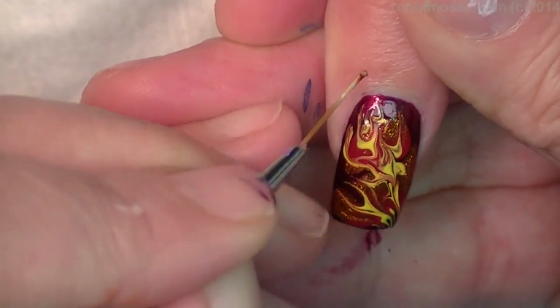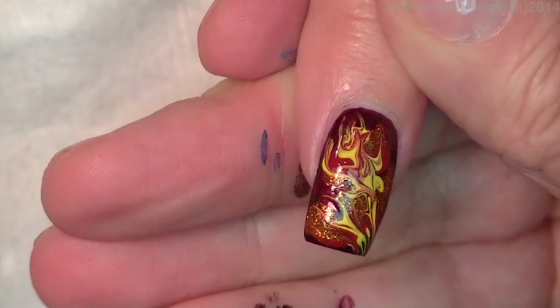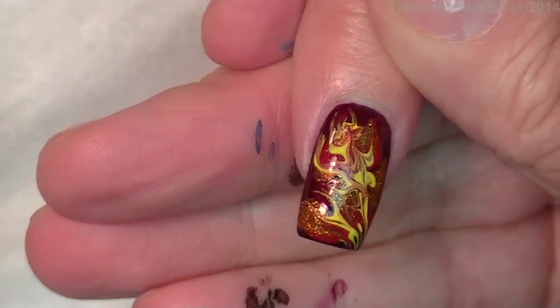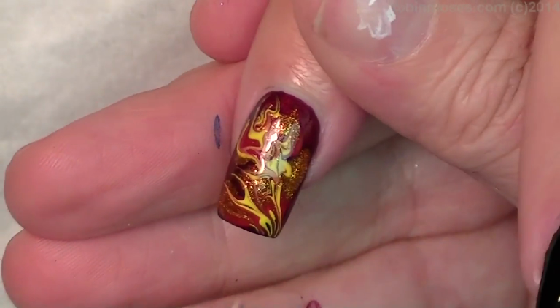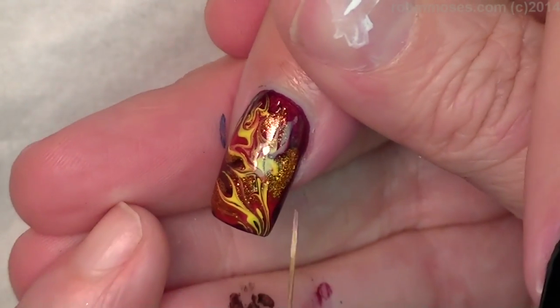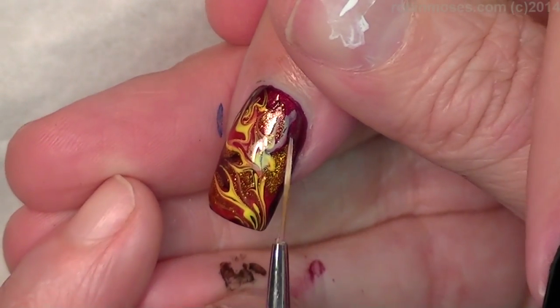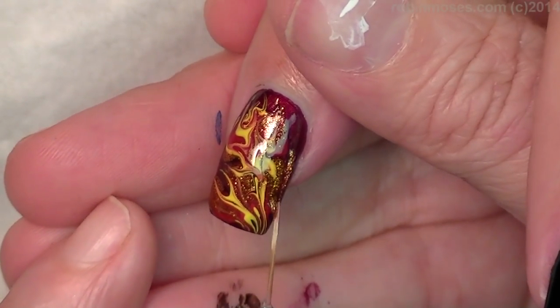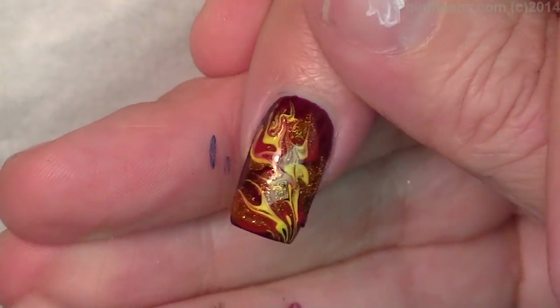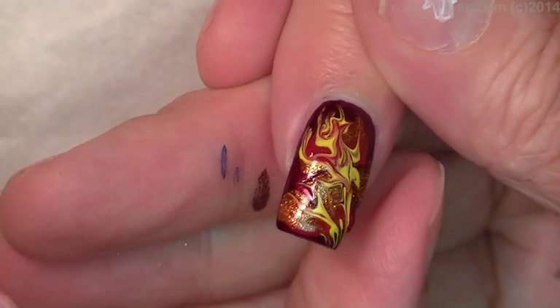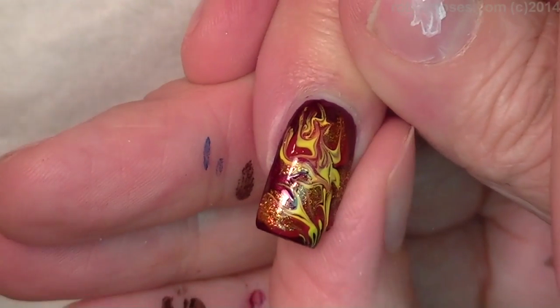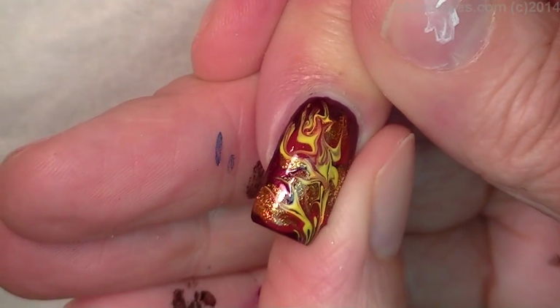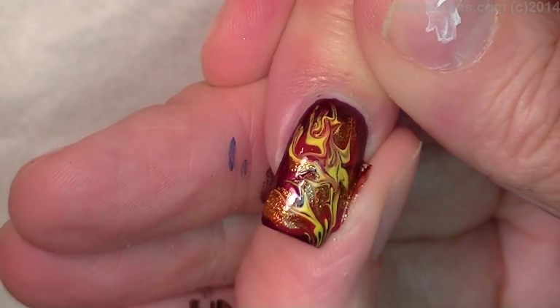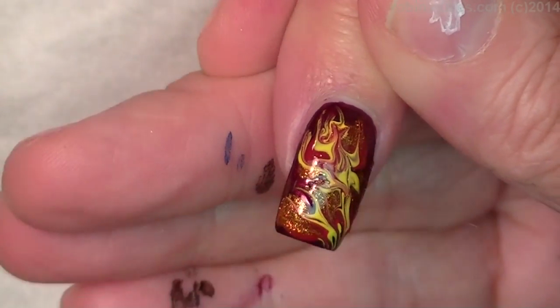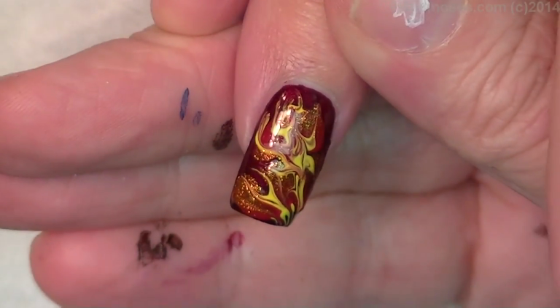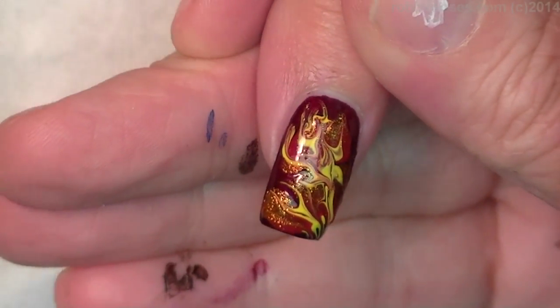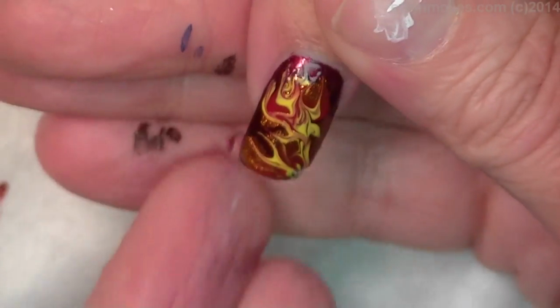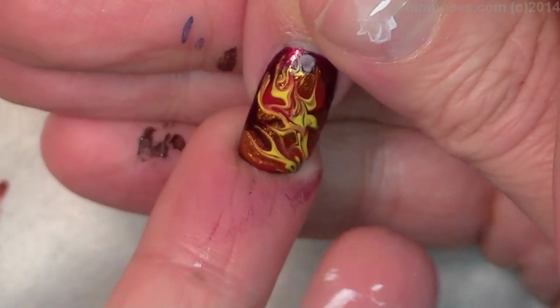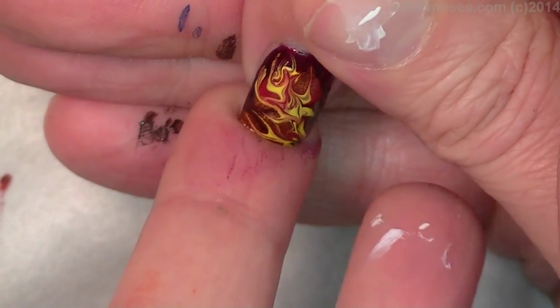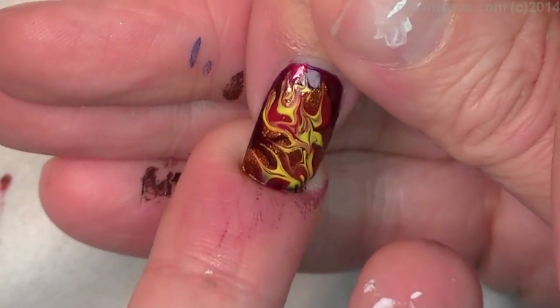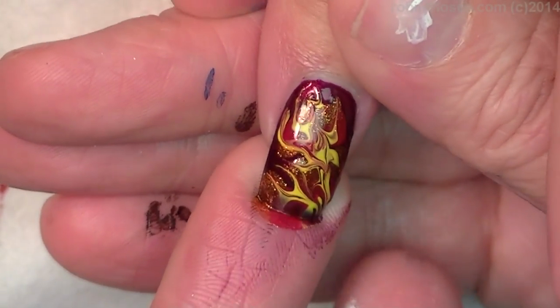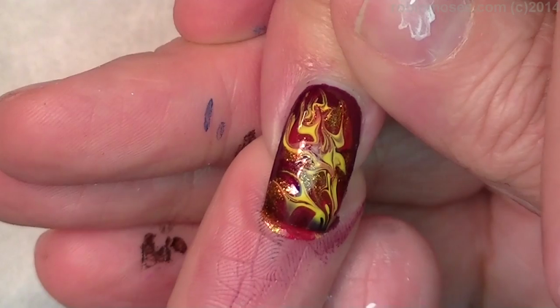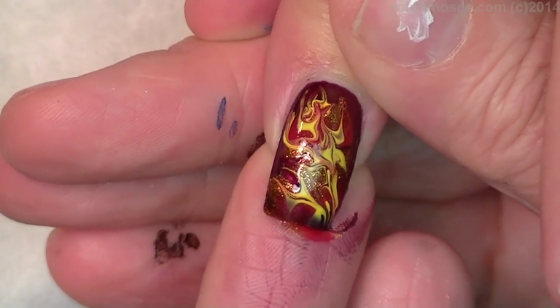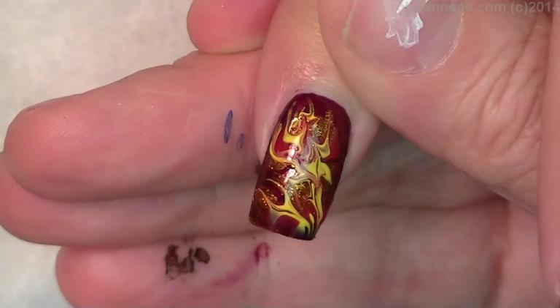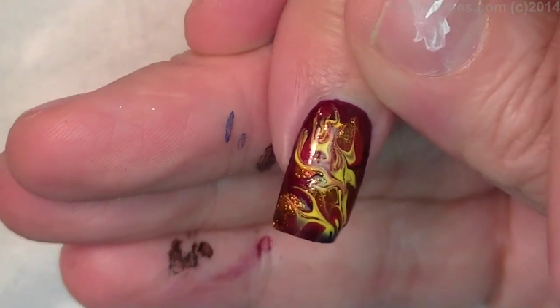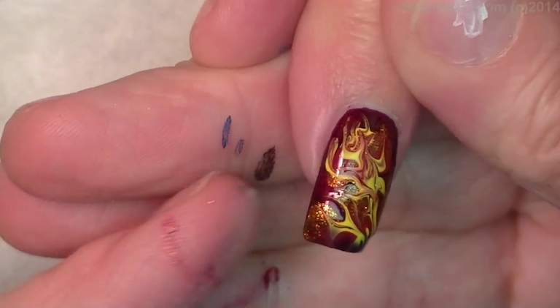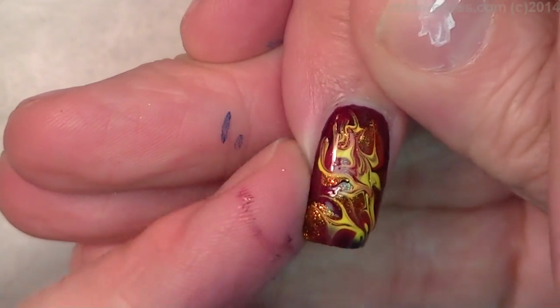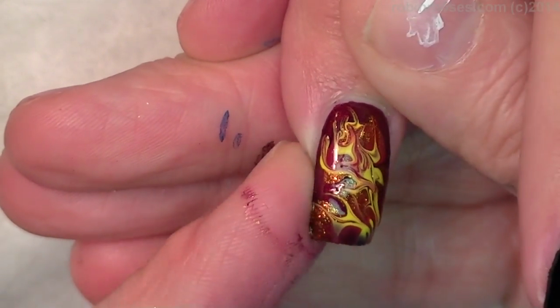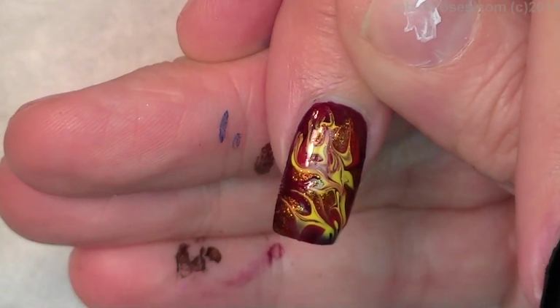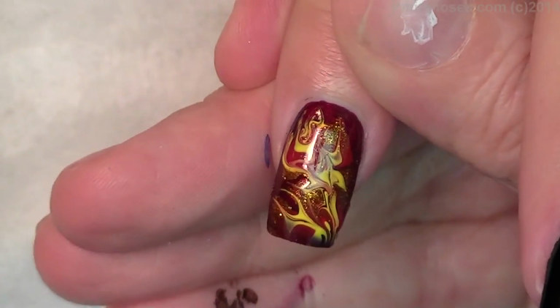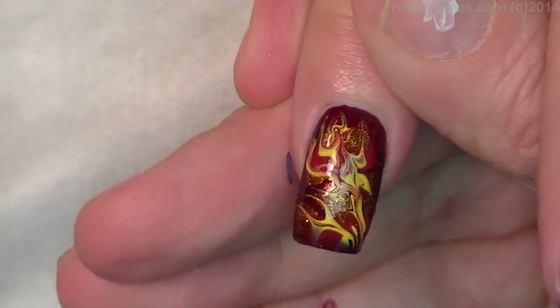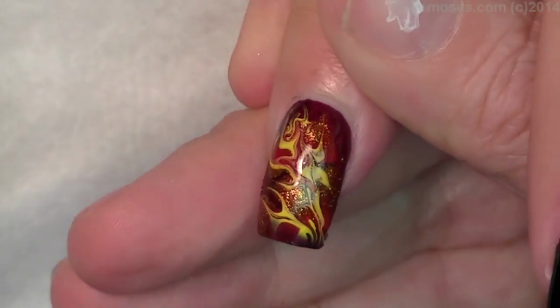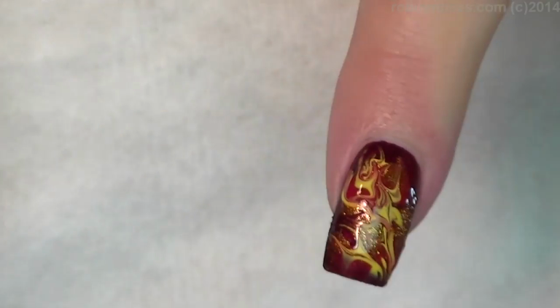We're going to come back around with paint, but for the most part the flames are going to be like this. So that's number one. Take the excess off, cap the nail, take it off, cap the nail, and I will meet you back.